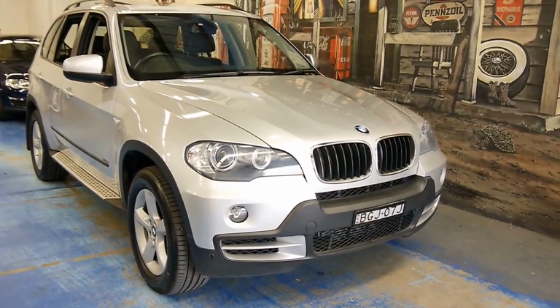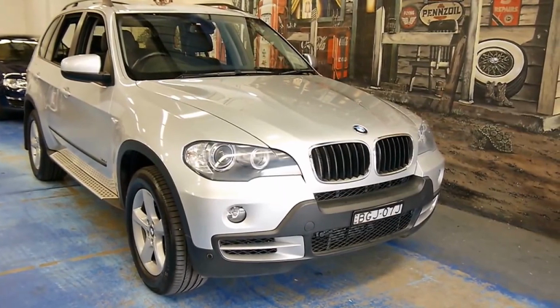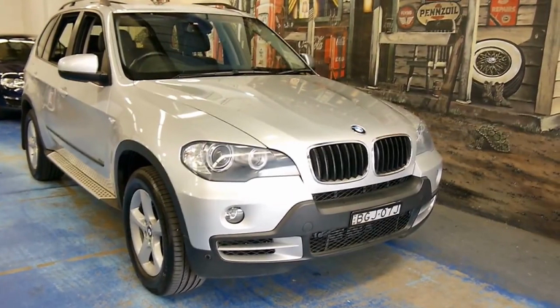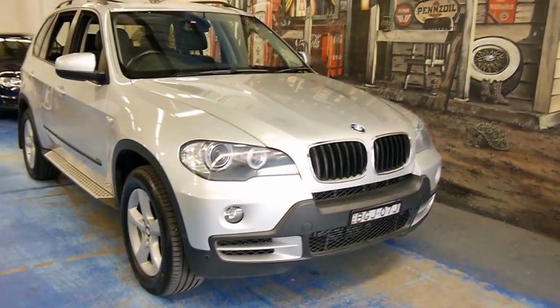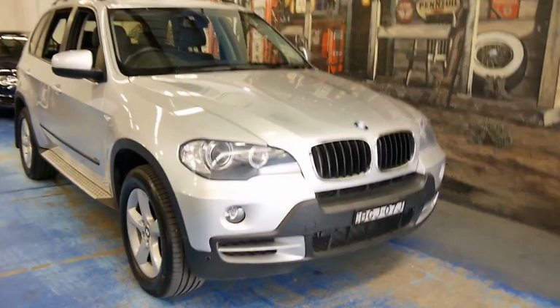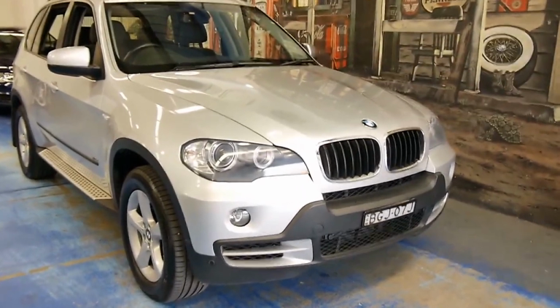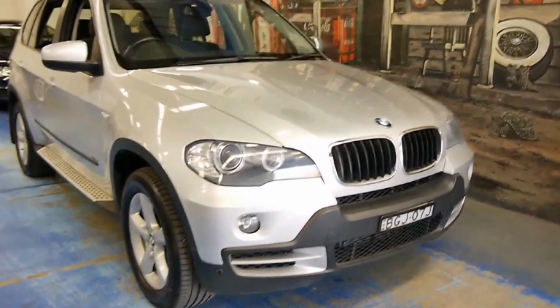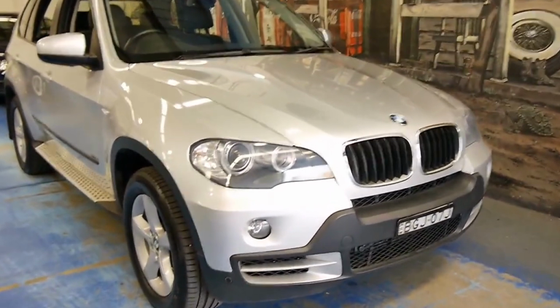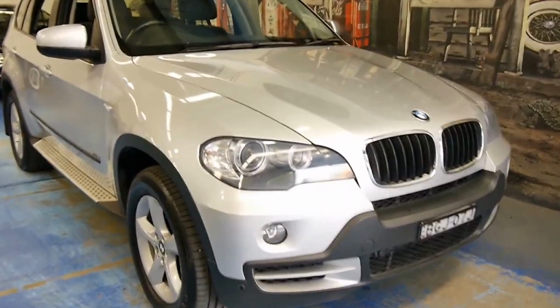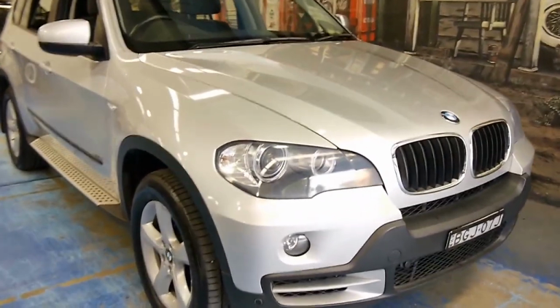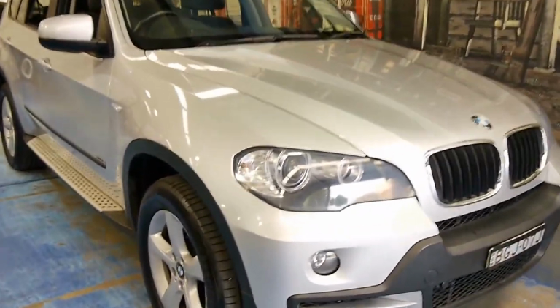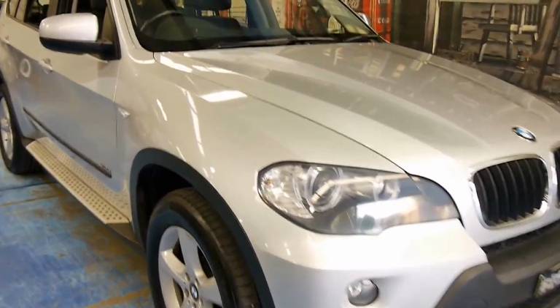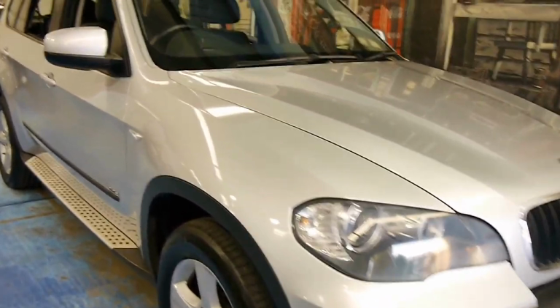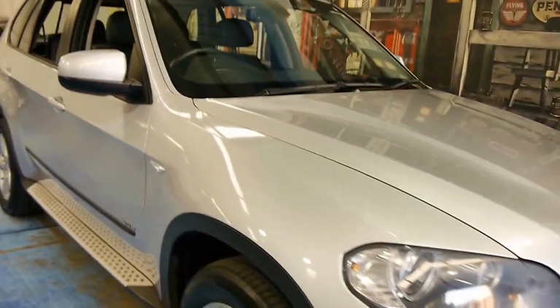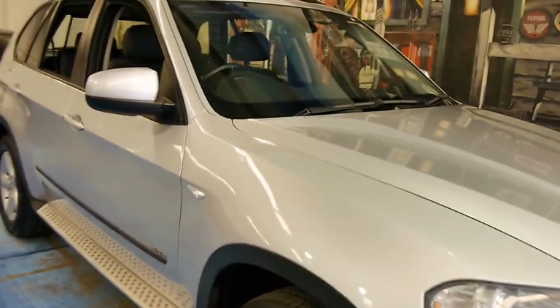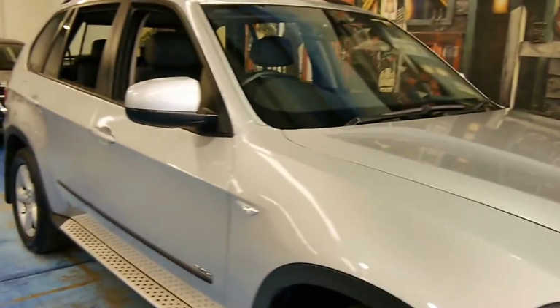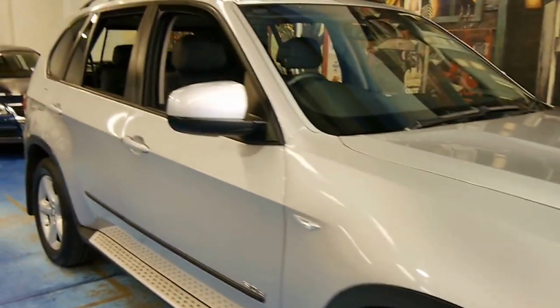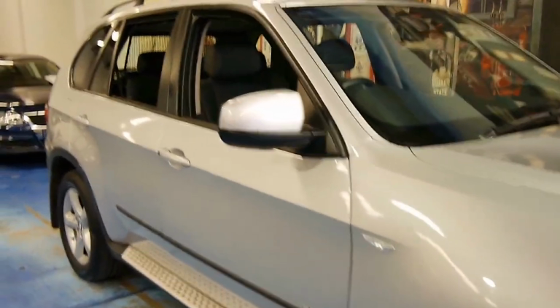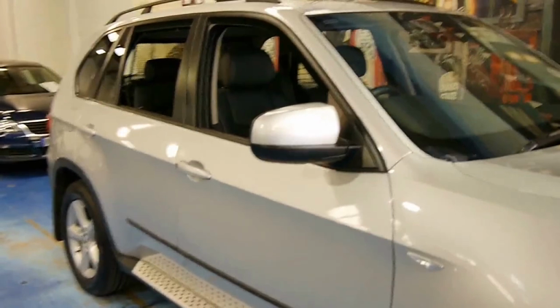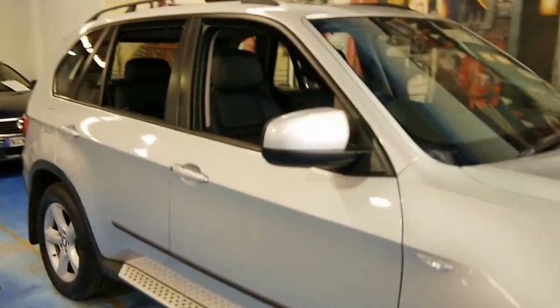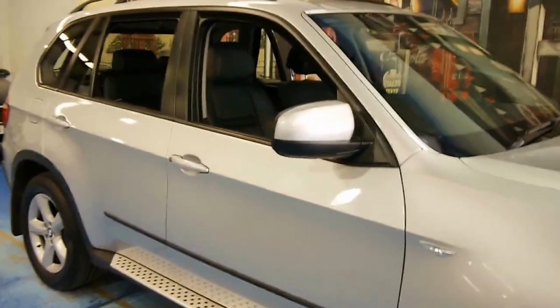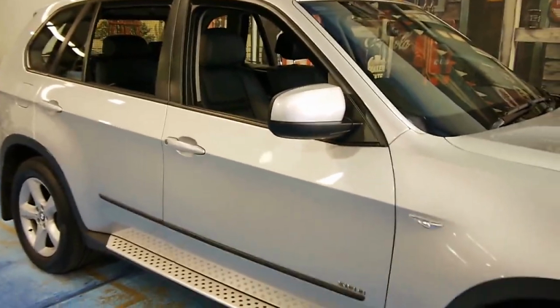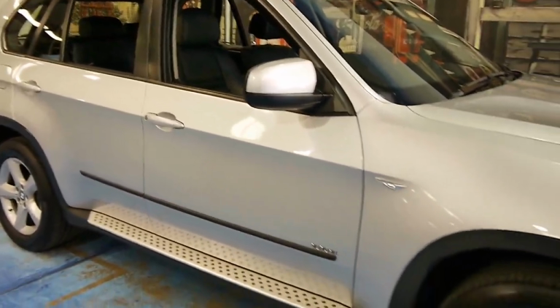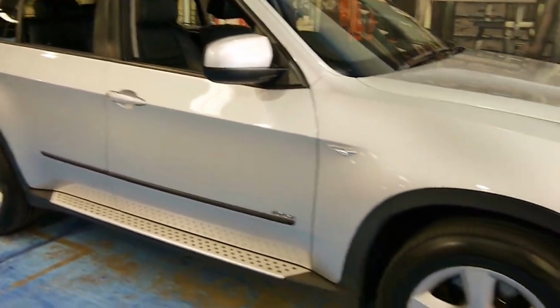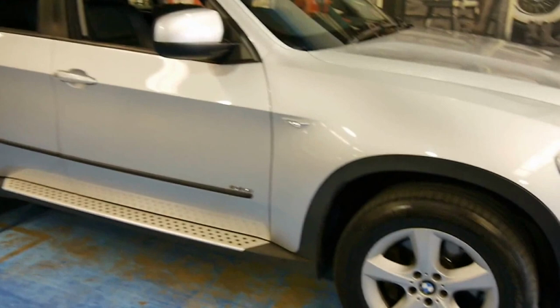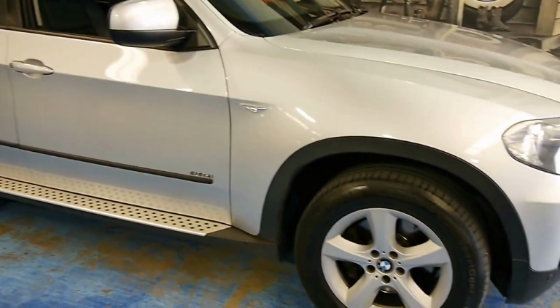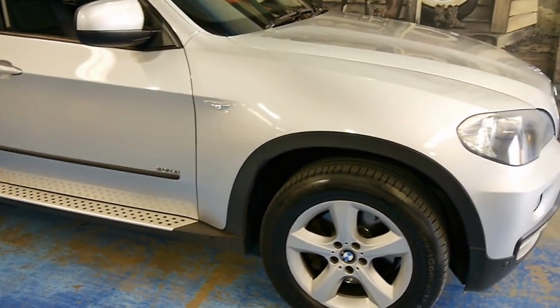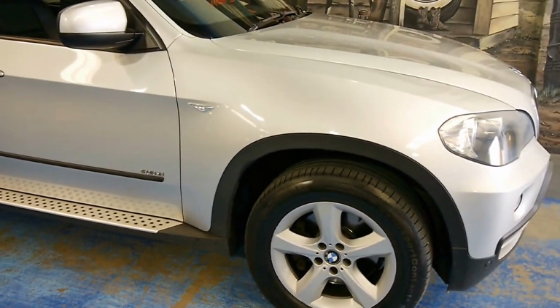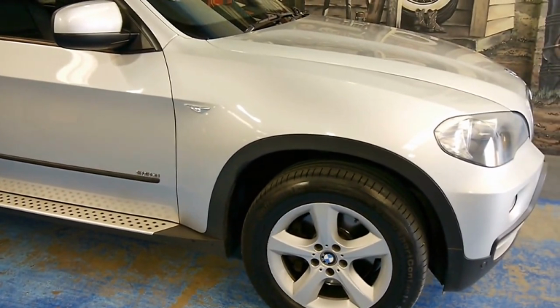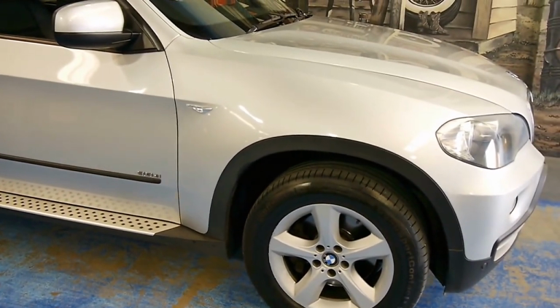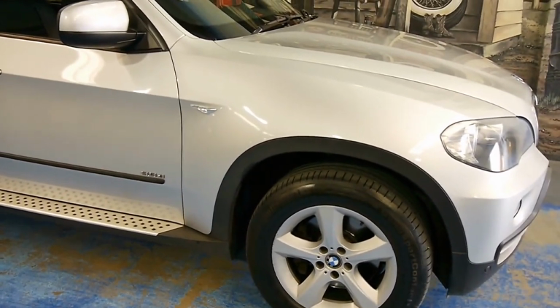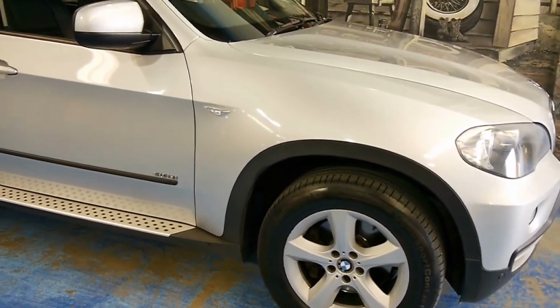Look what I have to offer you today. It's a 2008 immaculate BMW 3 litre turbo diesel X5.